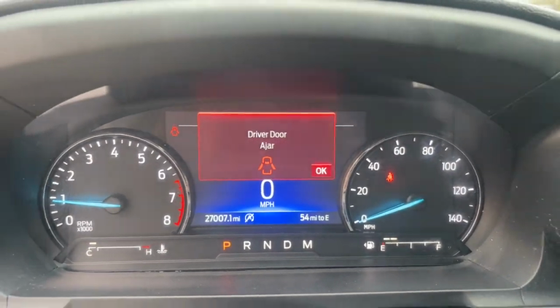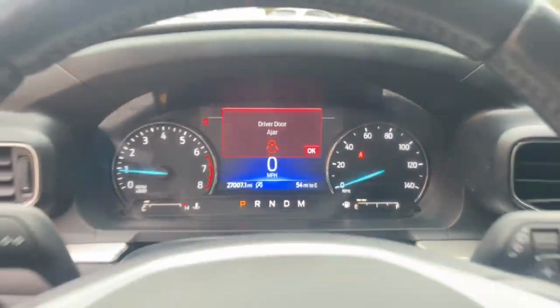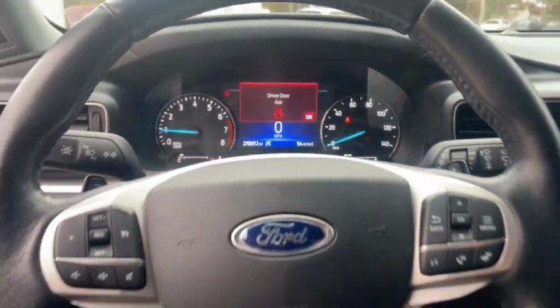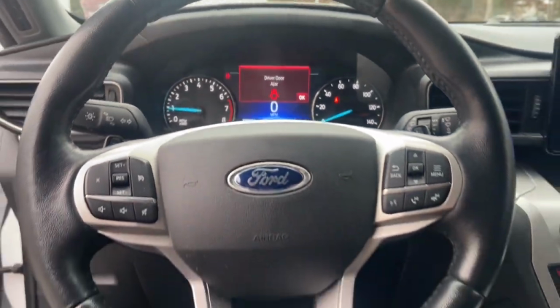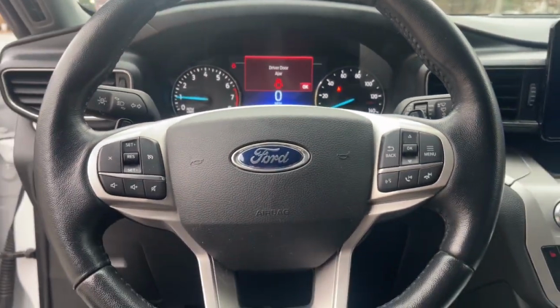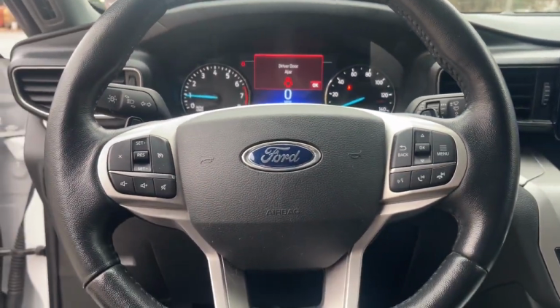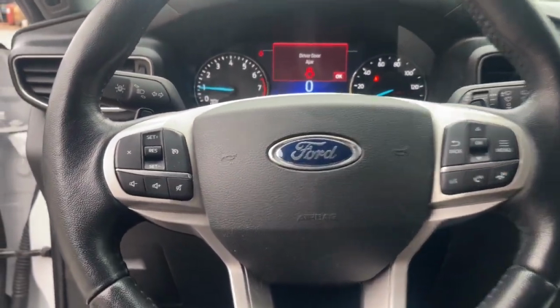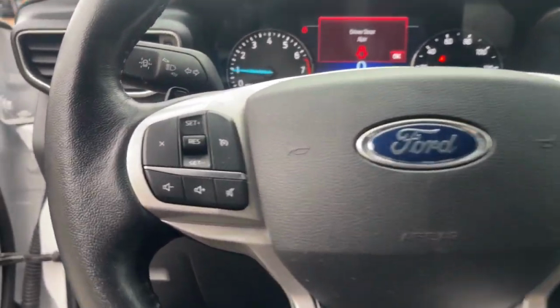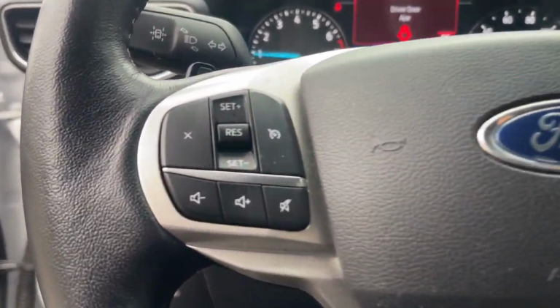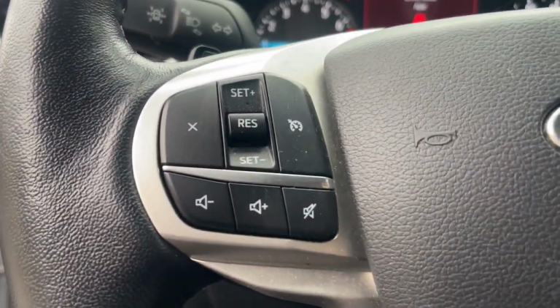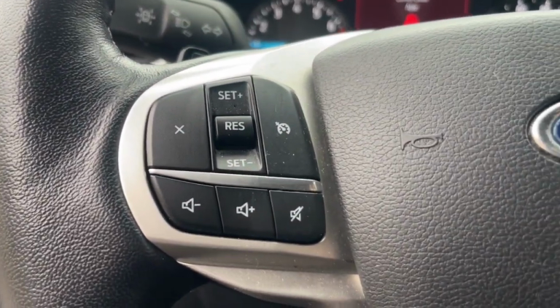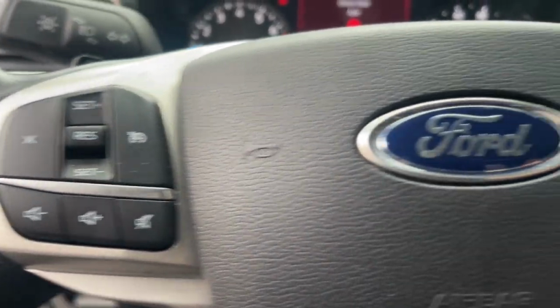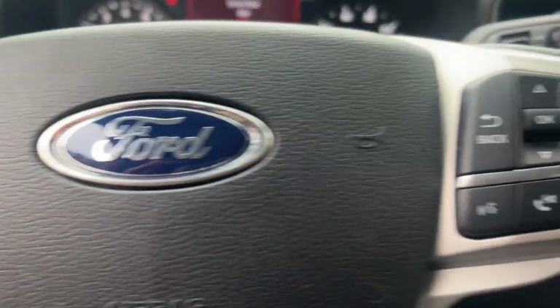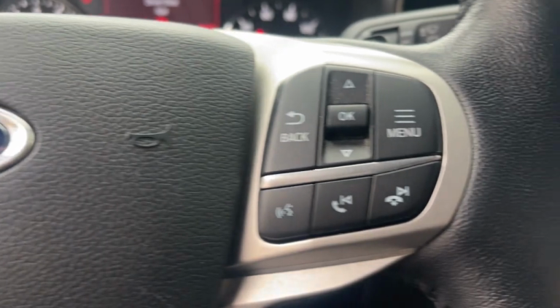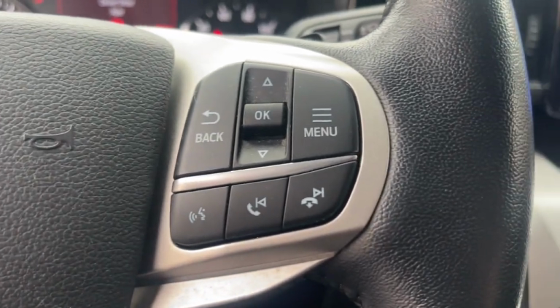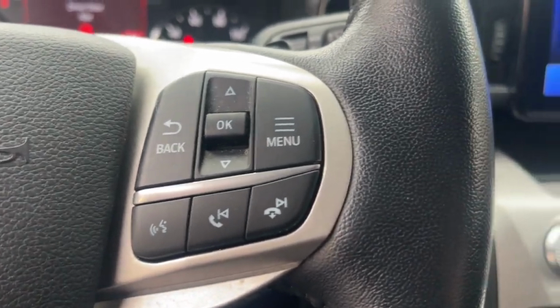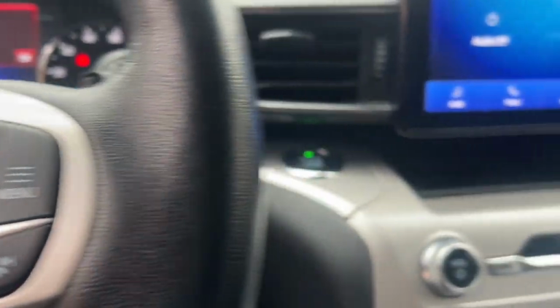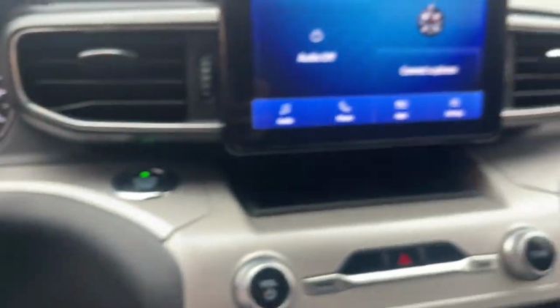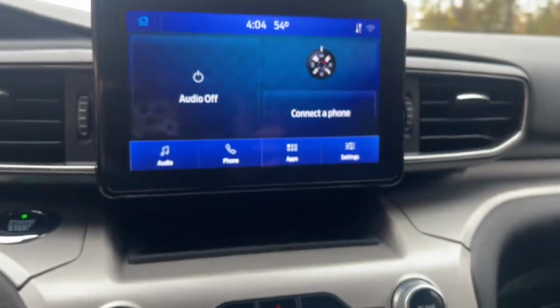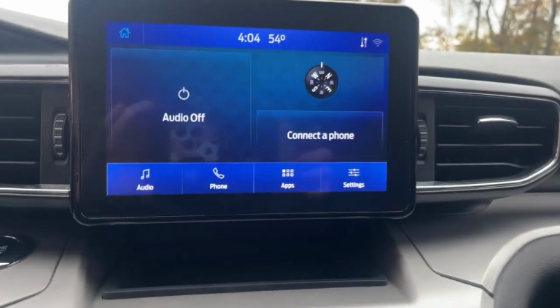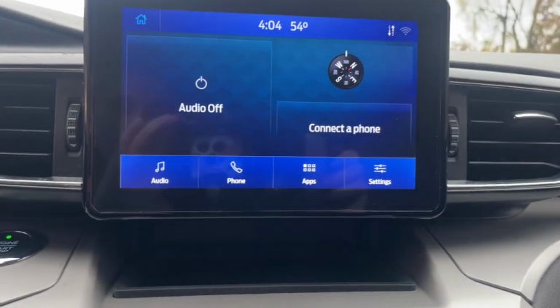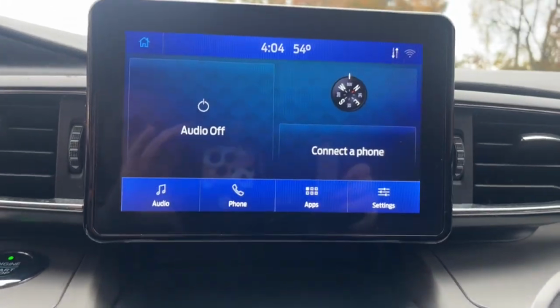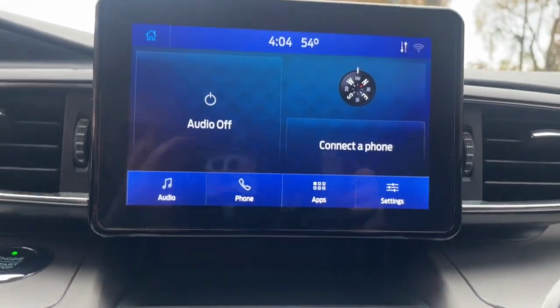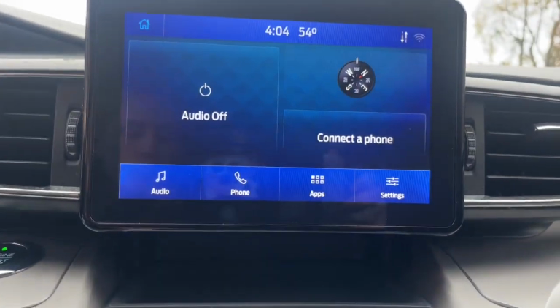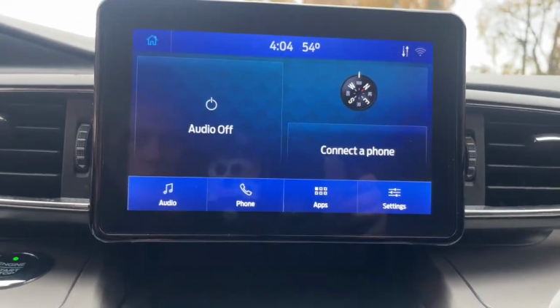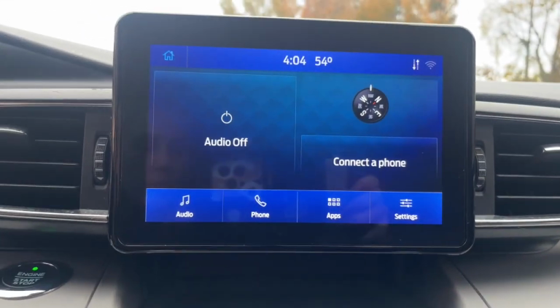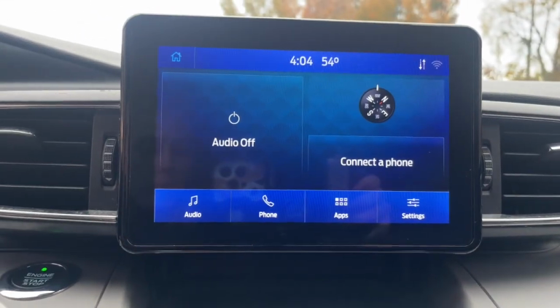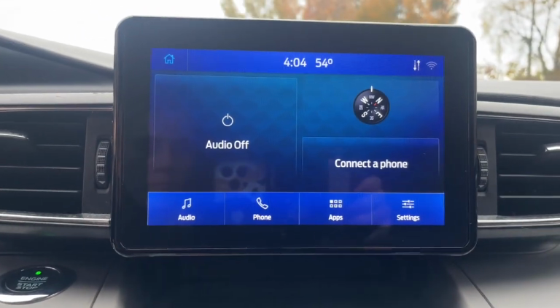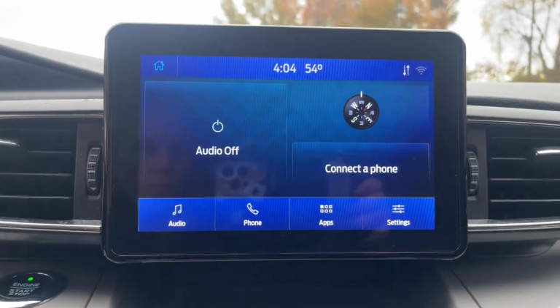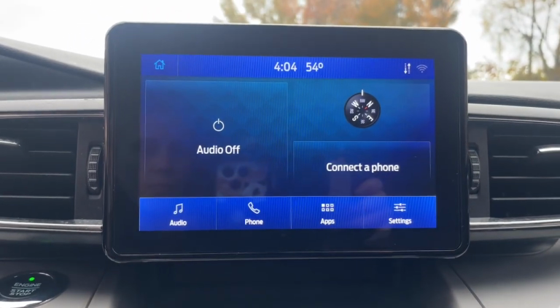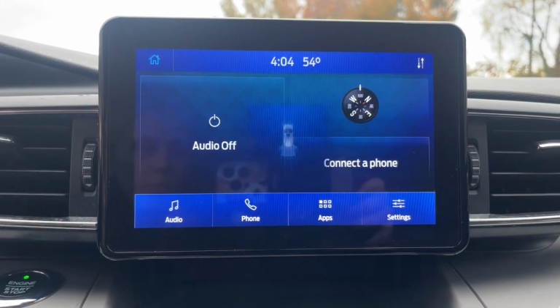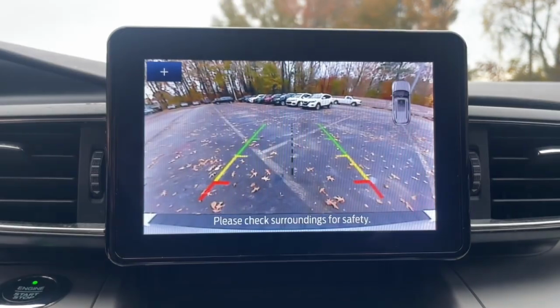Highlighted options include heated steering wheel, Apple CarPlay and/or Android Auto, keyless entry, and backup camera.